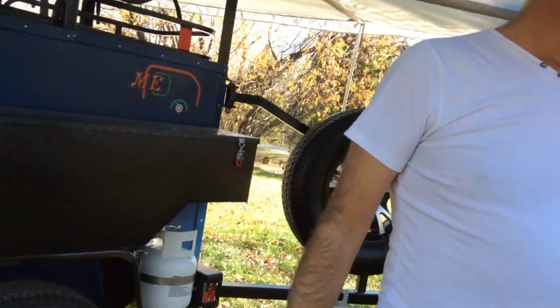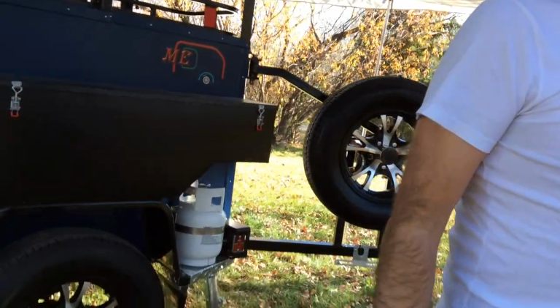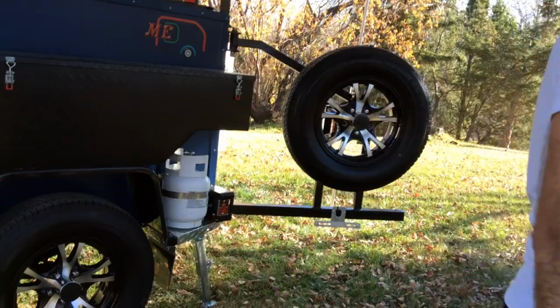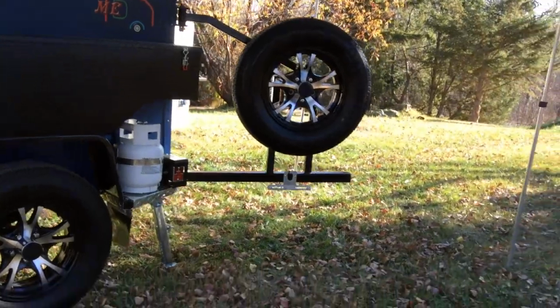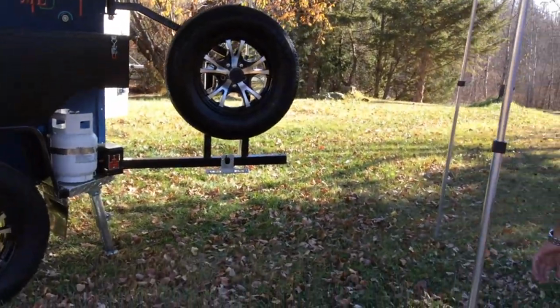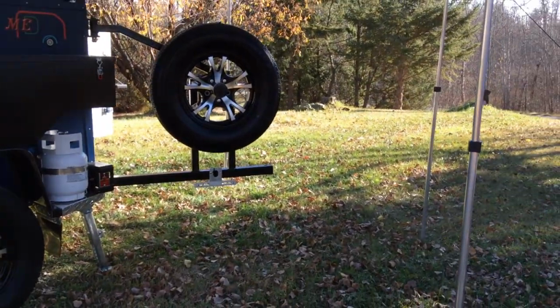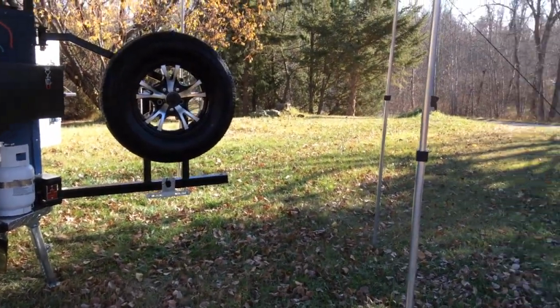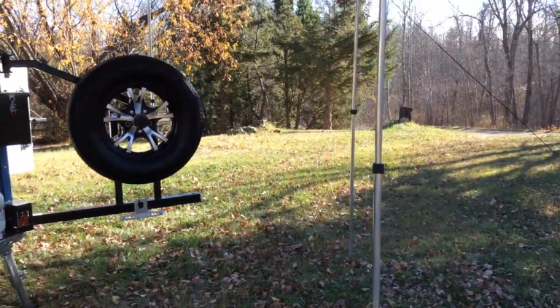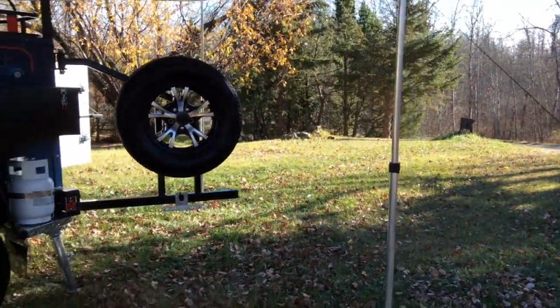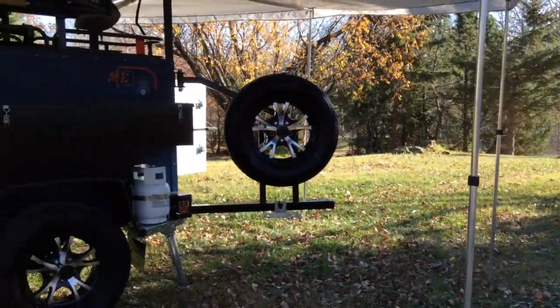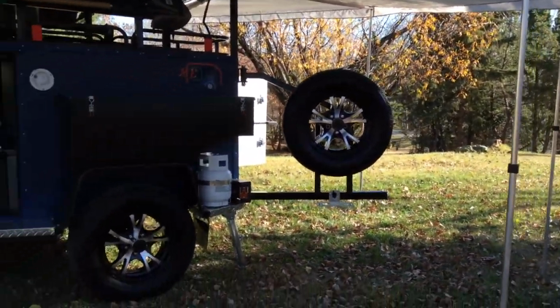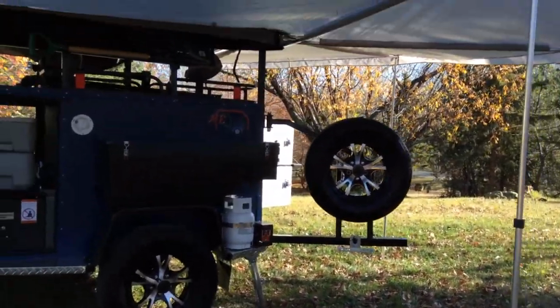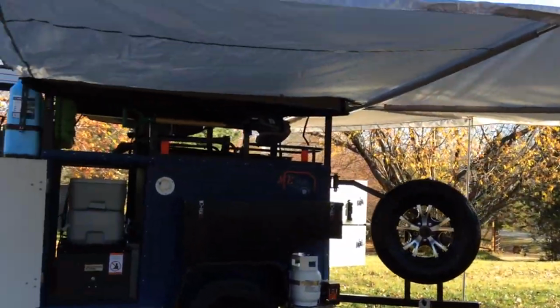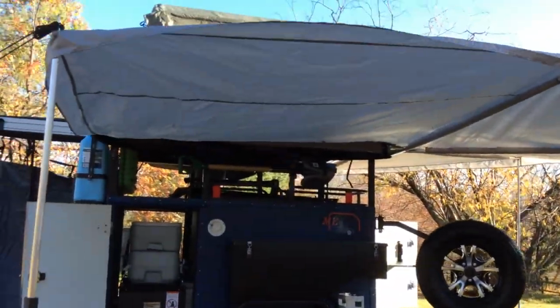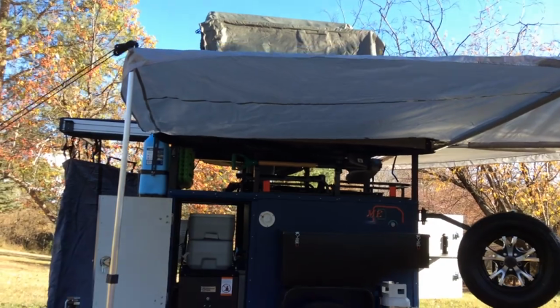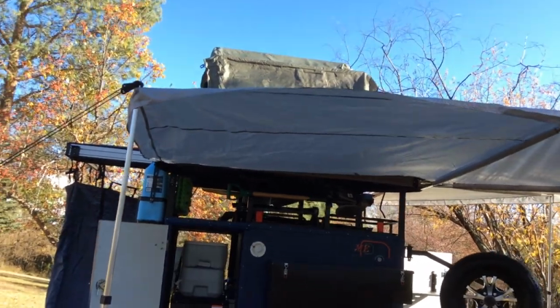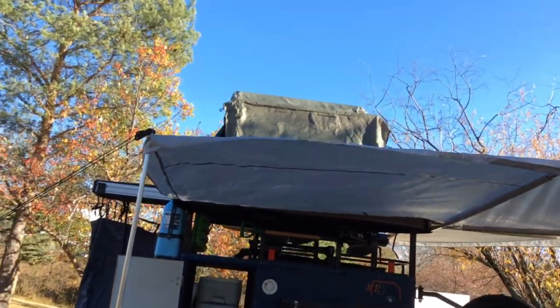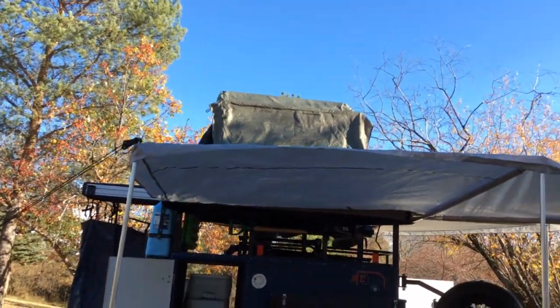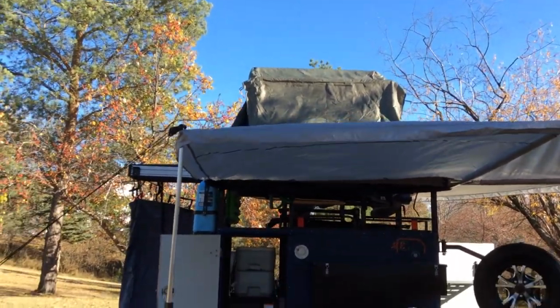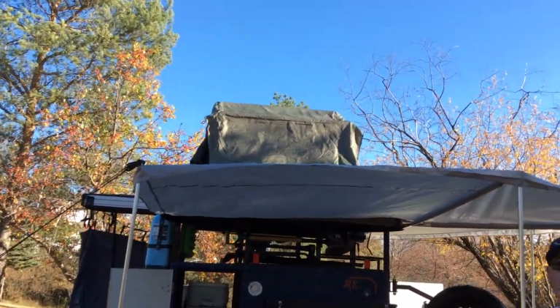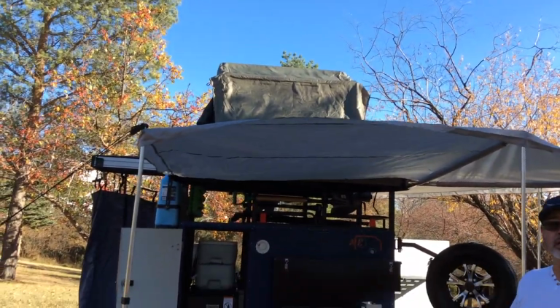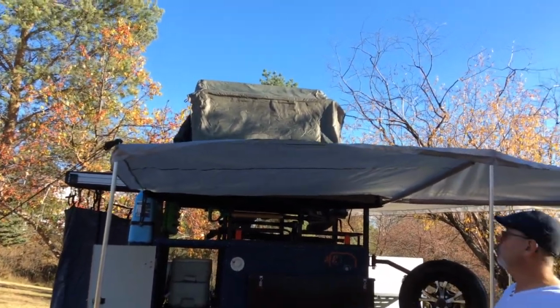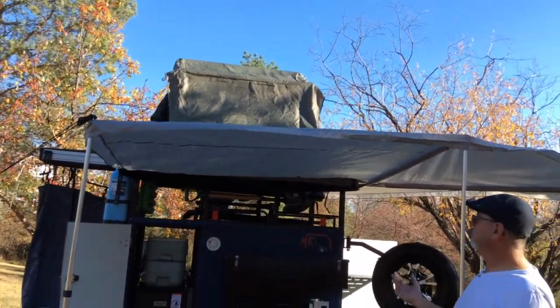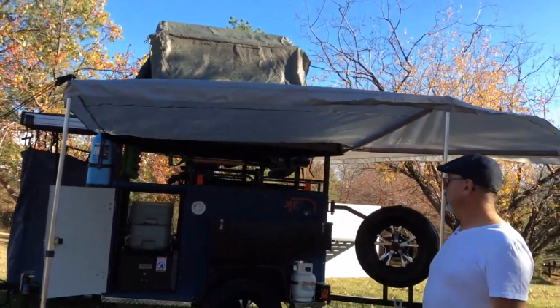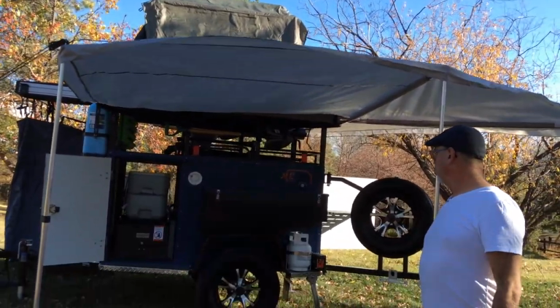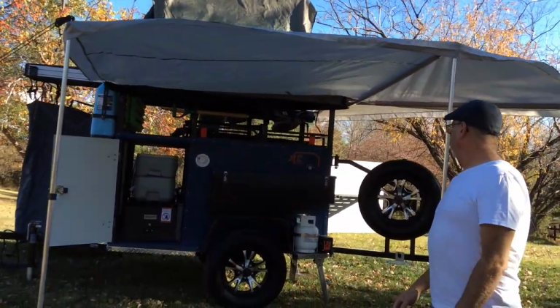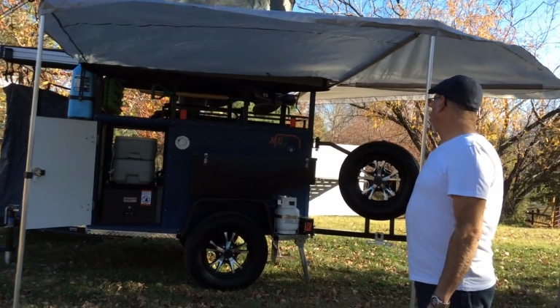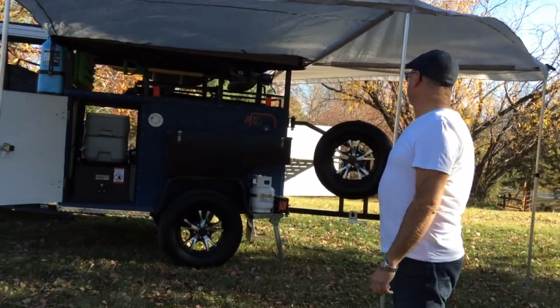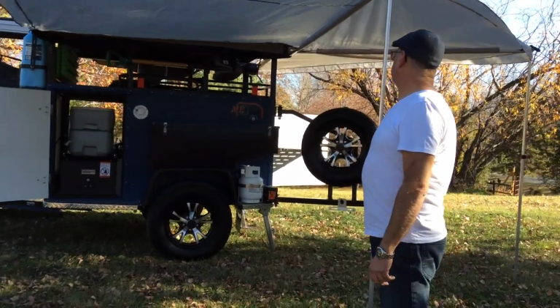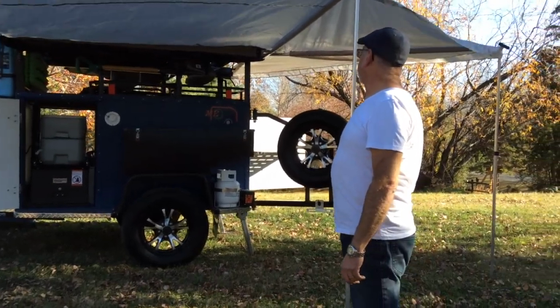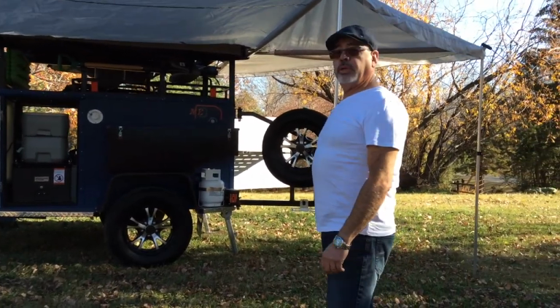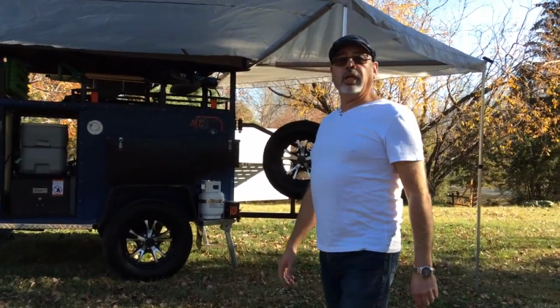On the top of this trailer we have a roof tent. The roof tent is a queen-size bed which folds away when you're done. Pretty neat trailer.